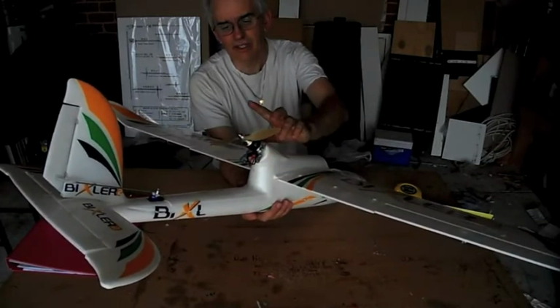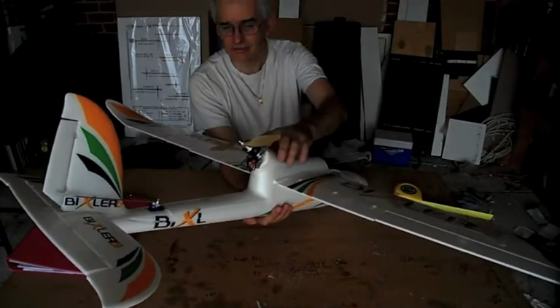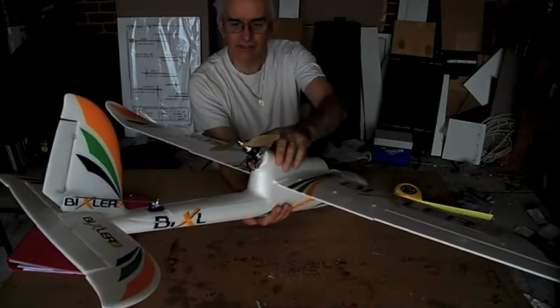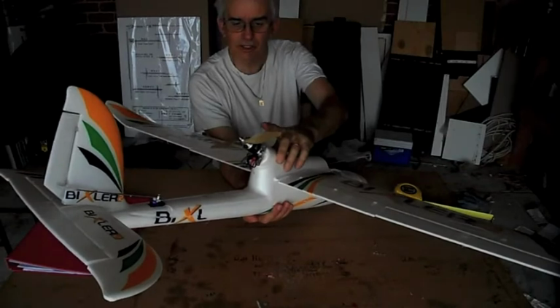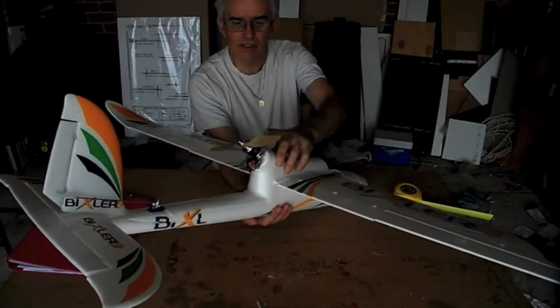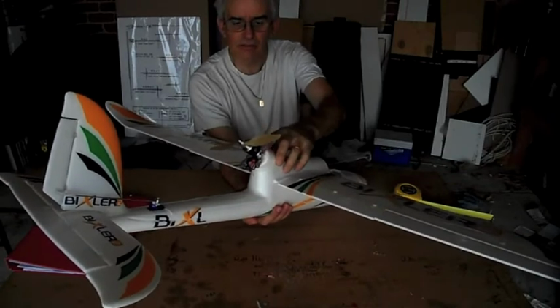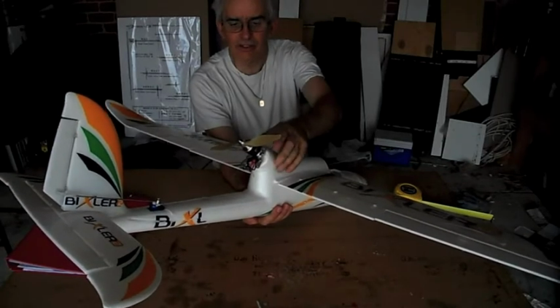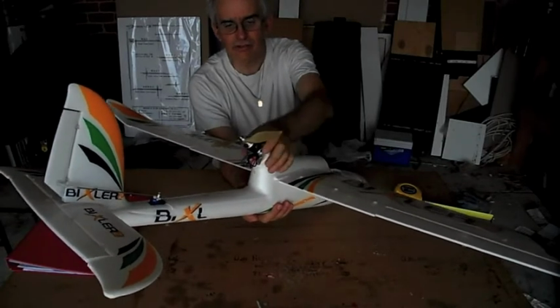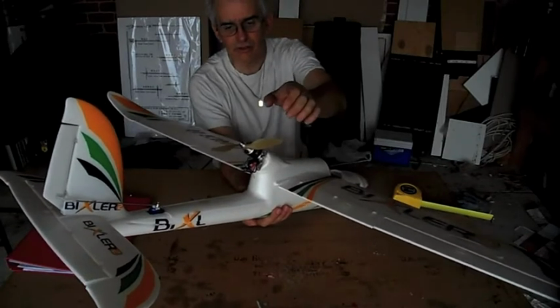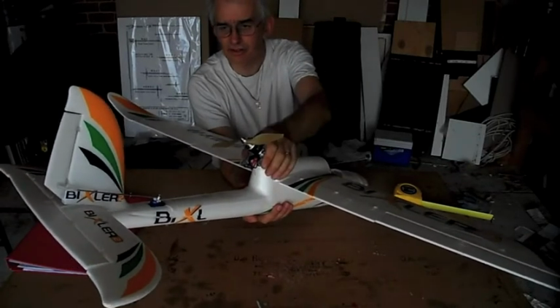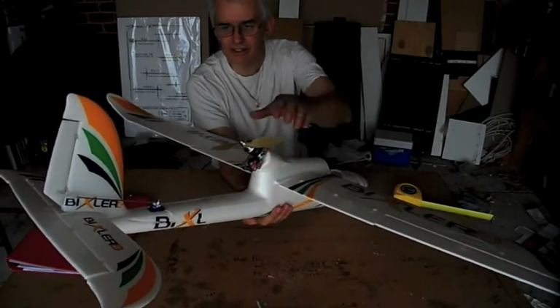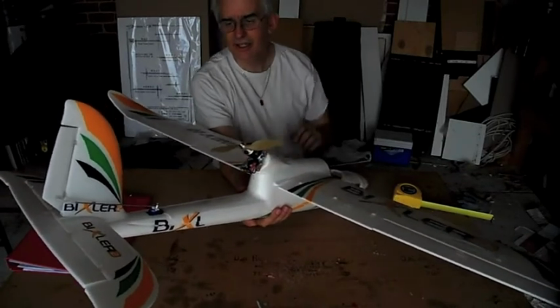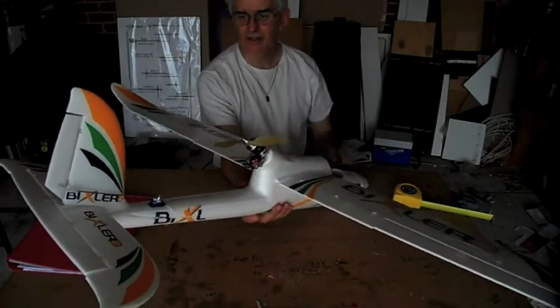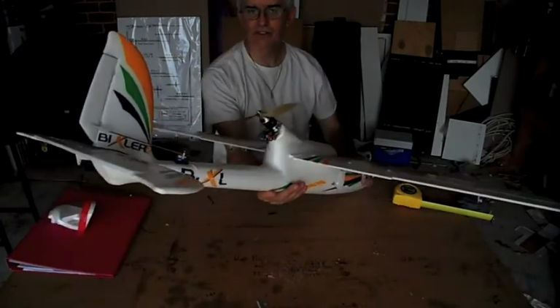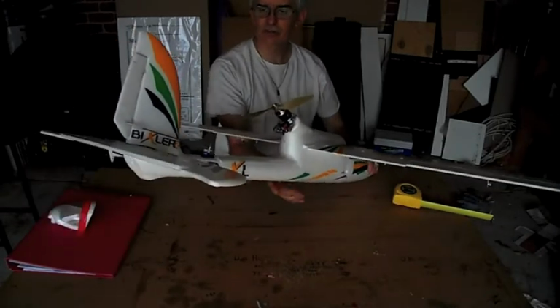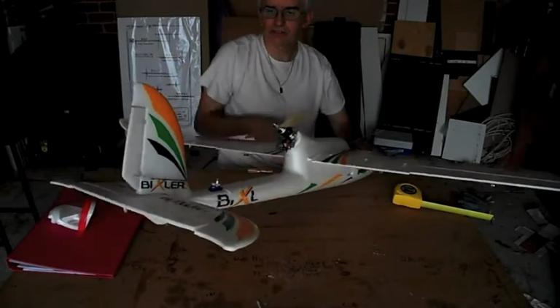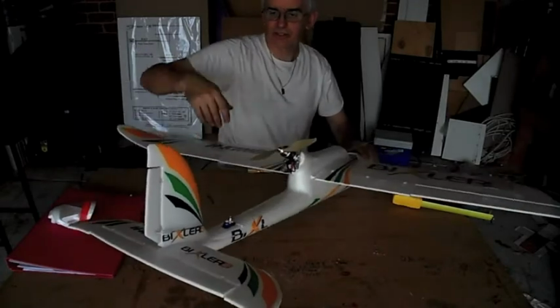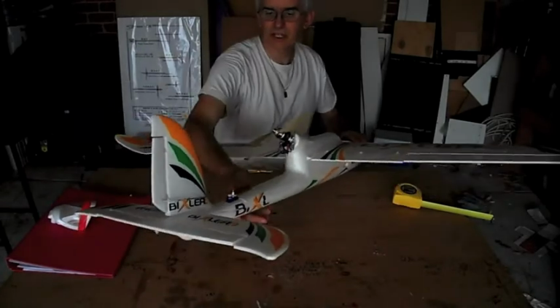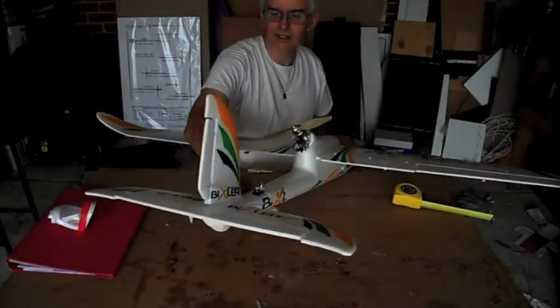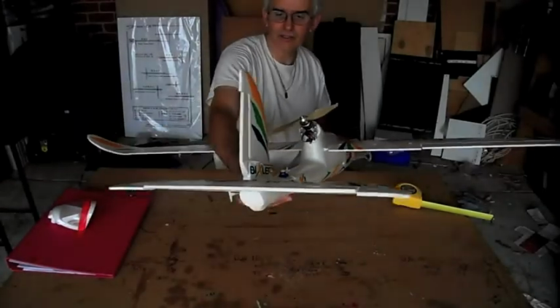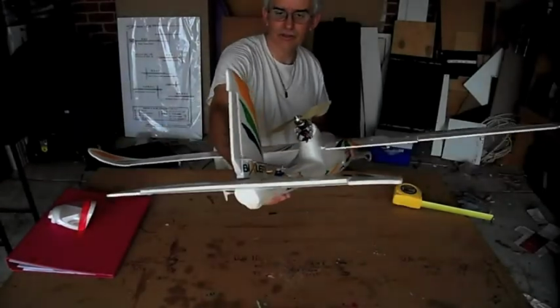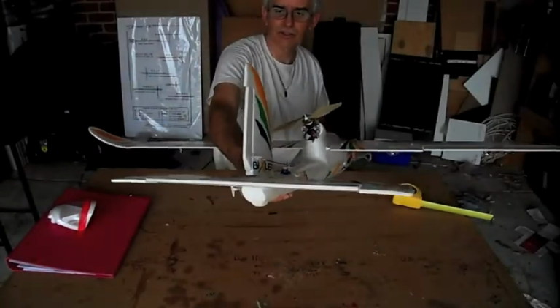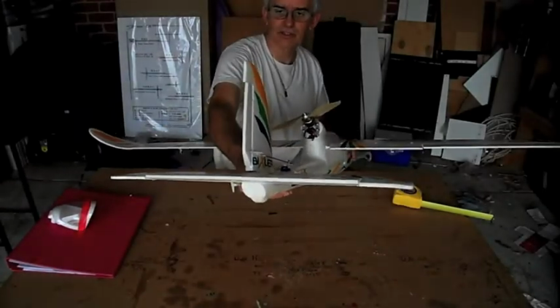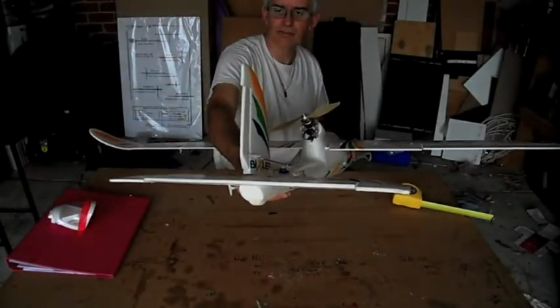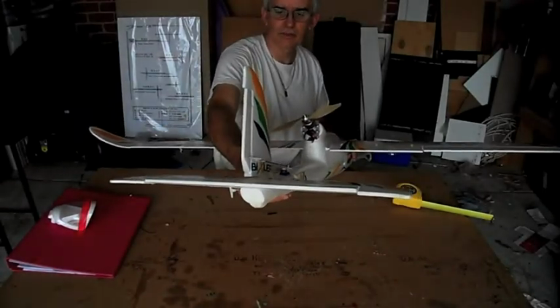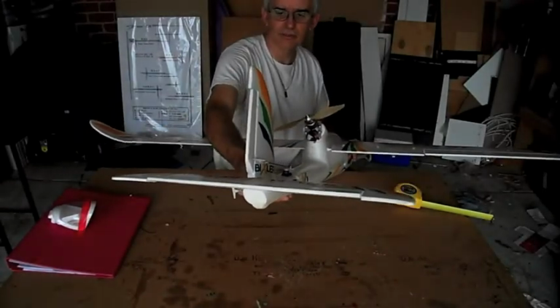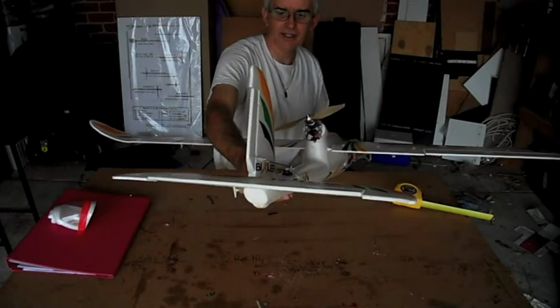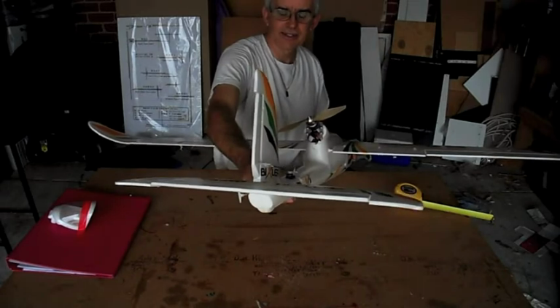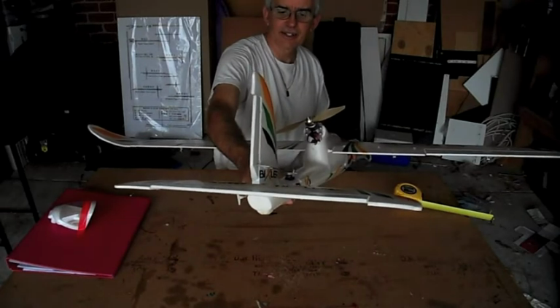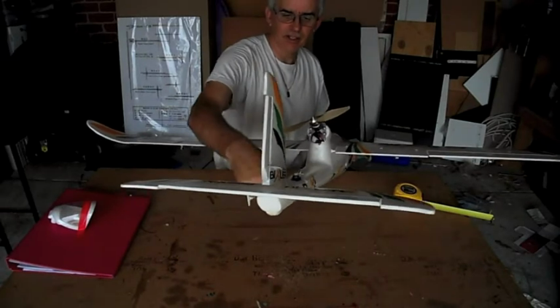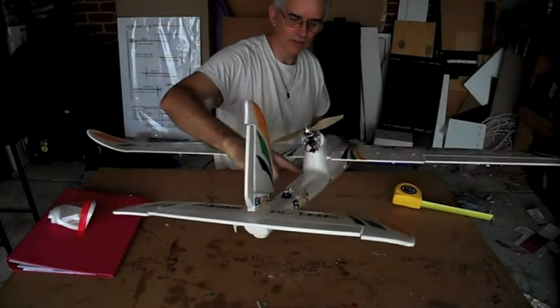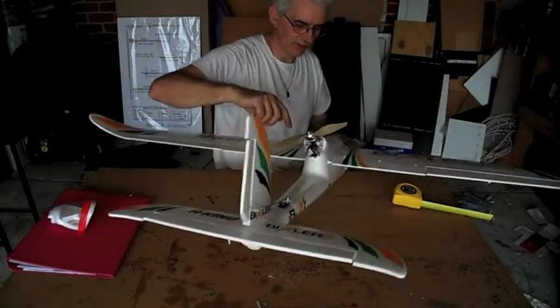It's a godsend. It makes mounting the motor easy — you can raise it up, you can lower it down. I would suggest putting the servos in the back; it makes a much shorter, more direct hookup with much less play. You just have to run the wires down.